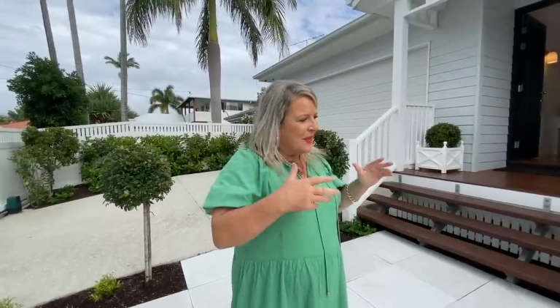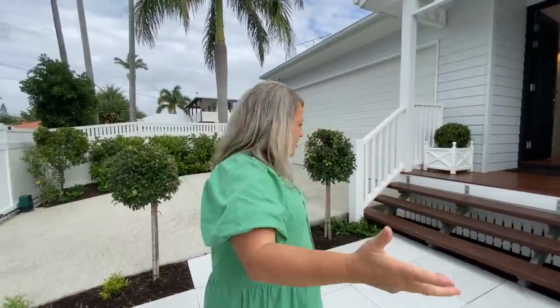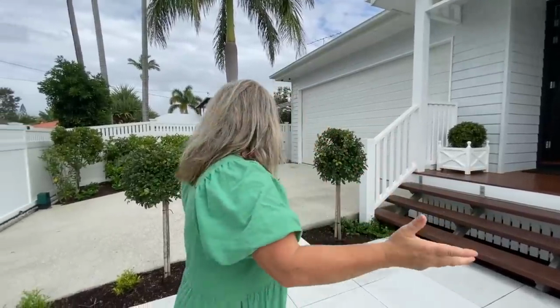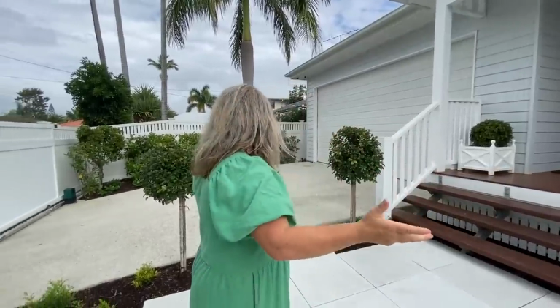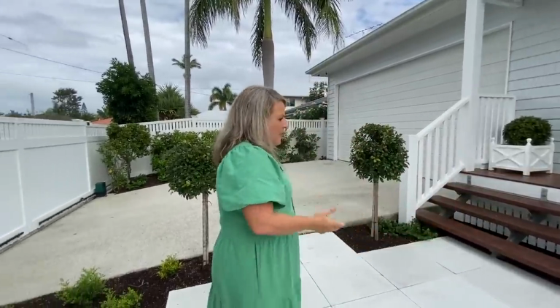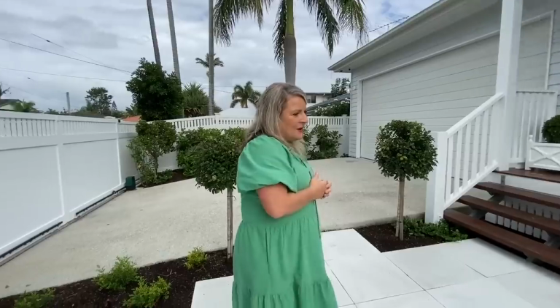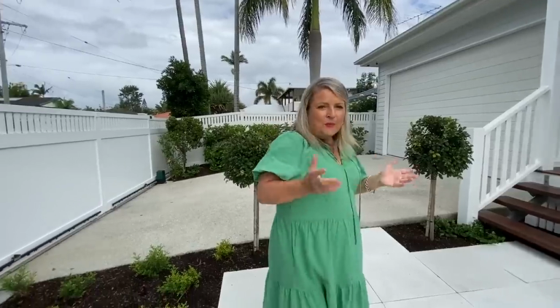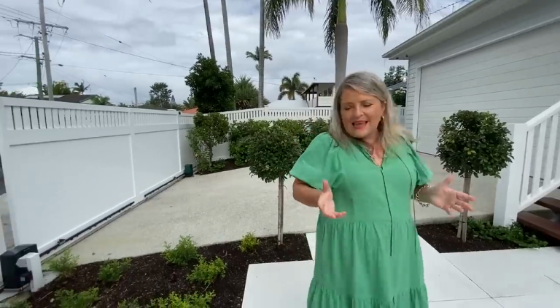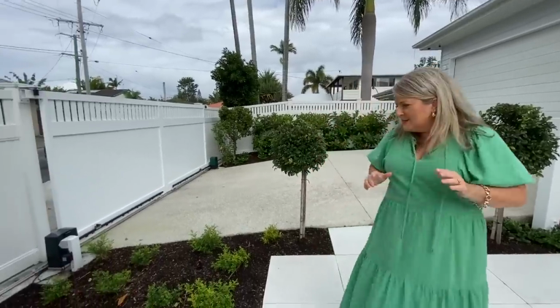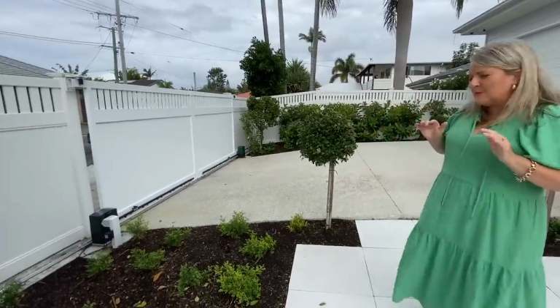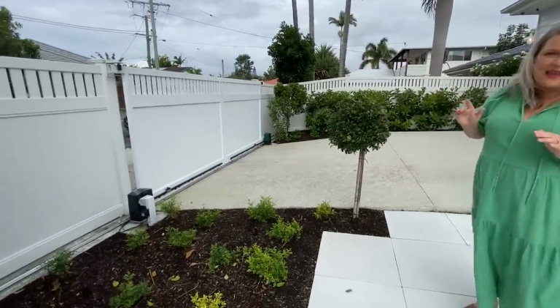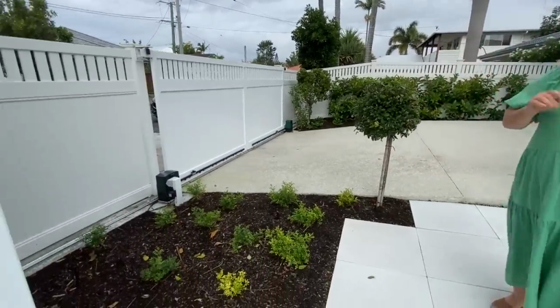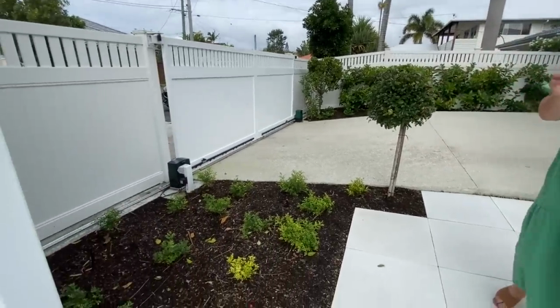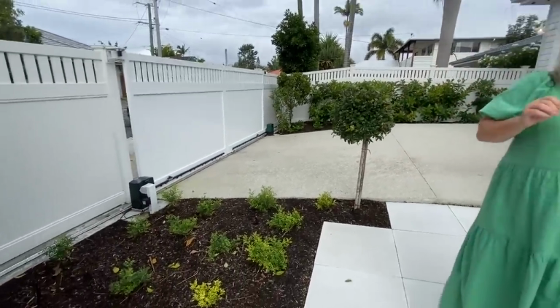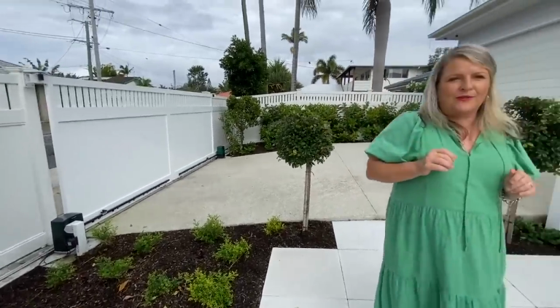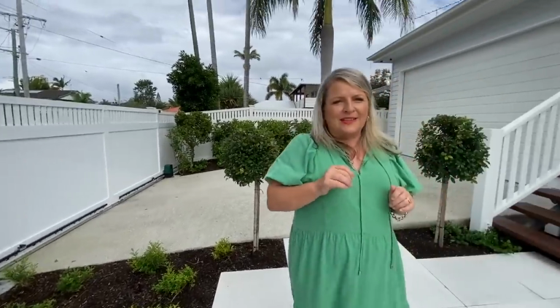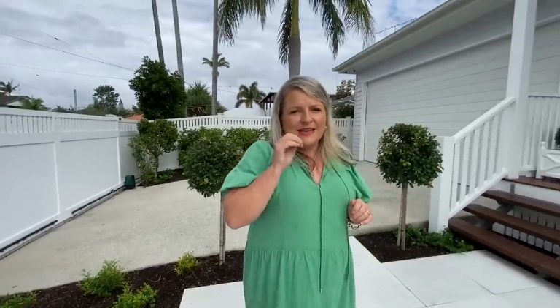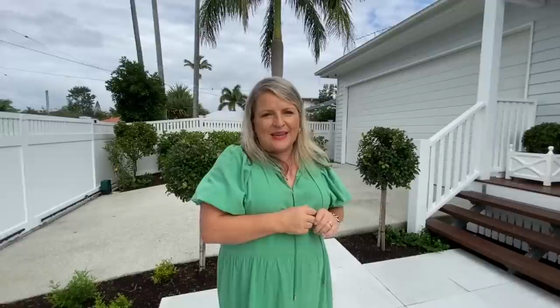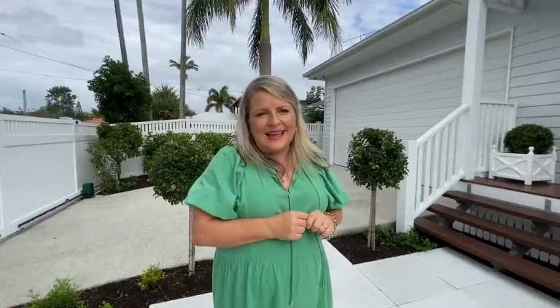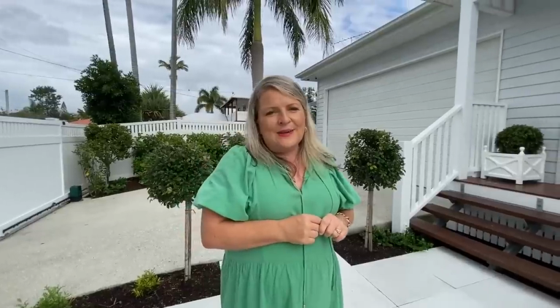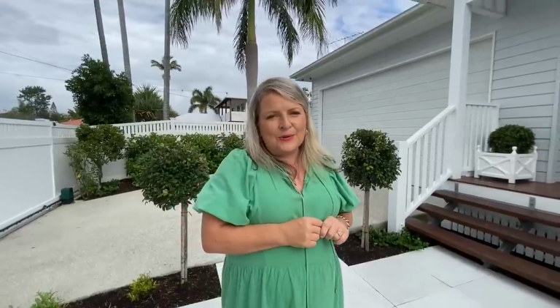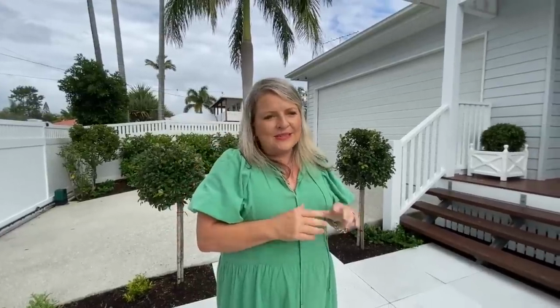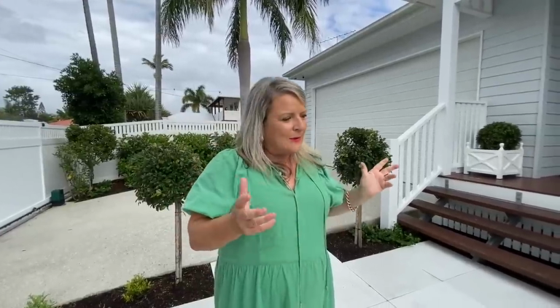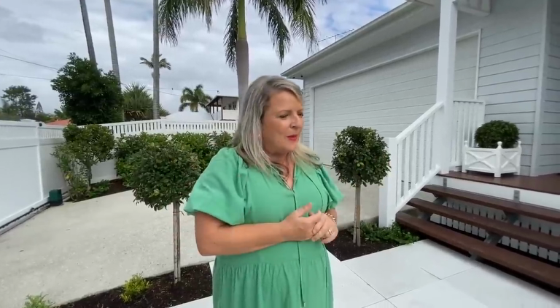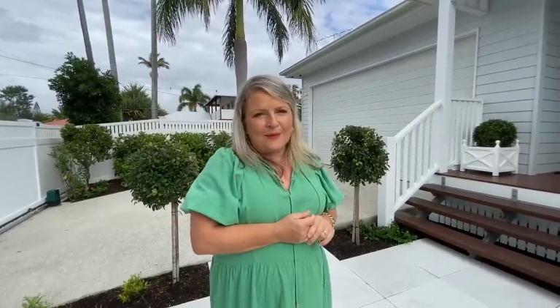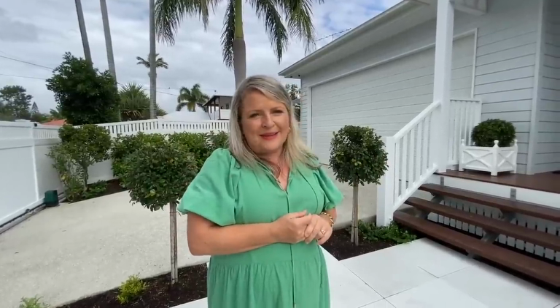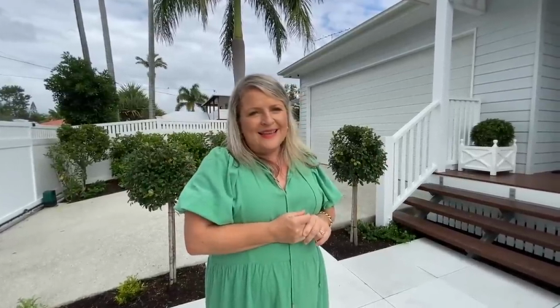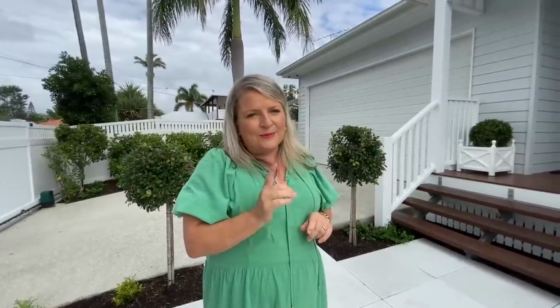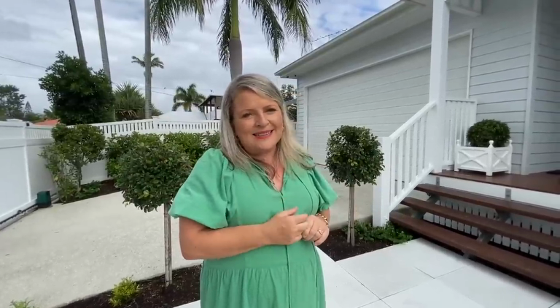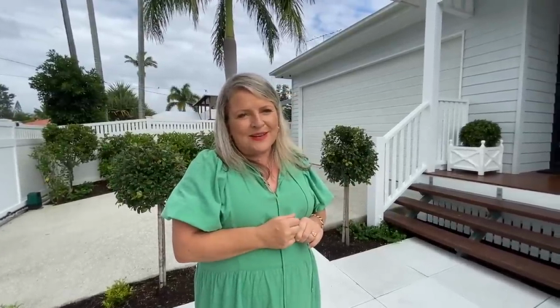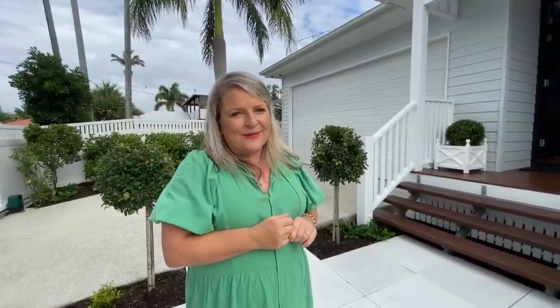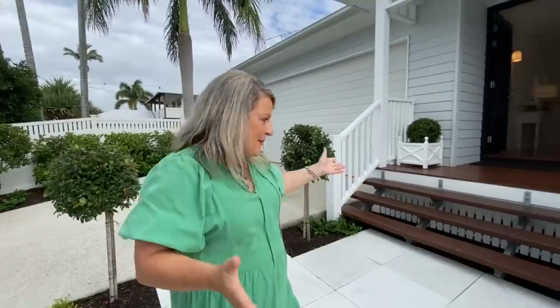I just want to show you through the front of the property. When we bought this house, this was actually a bit of a blank canvas. We're going to have a different video come back through because I've got a special guest, Clay, who was a big part of how this came together. We'll add that as an extra video later on.